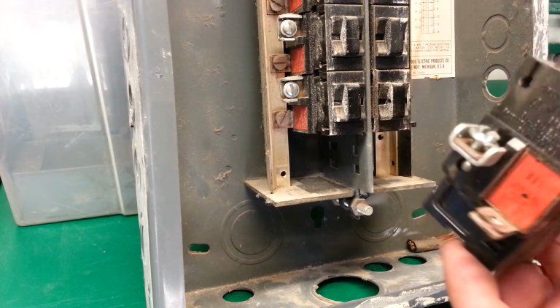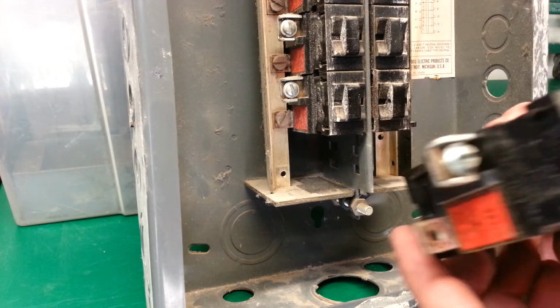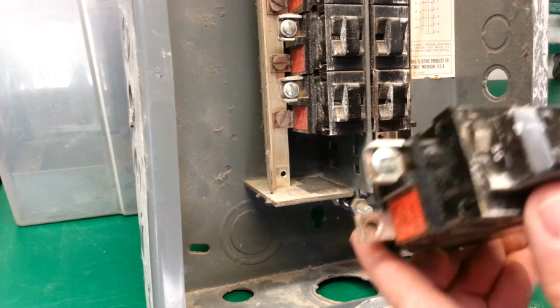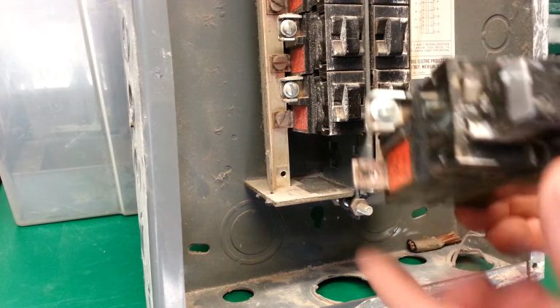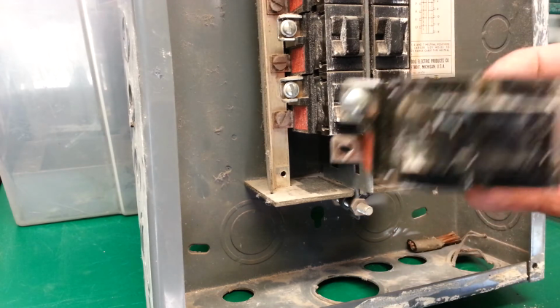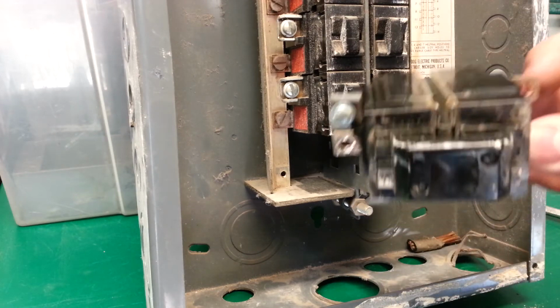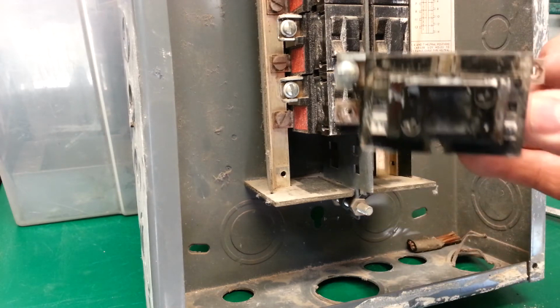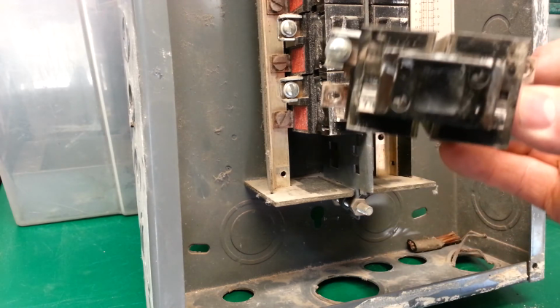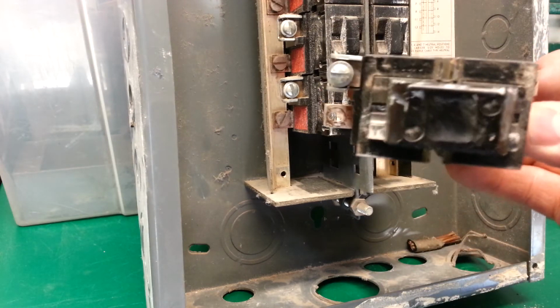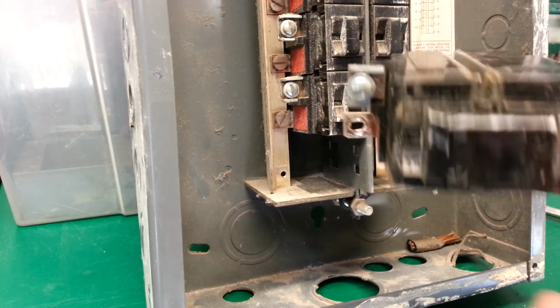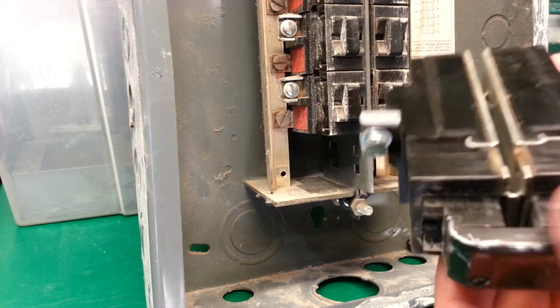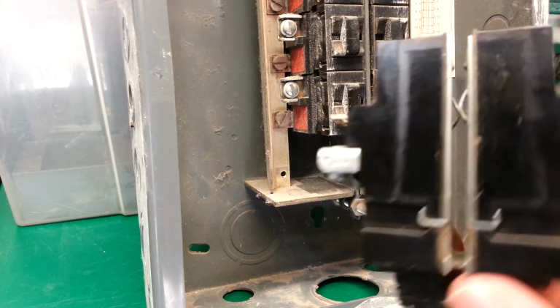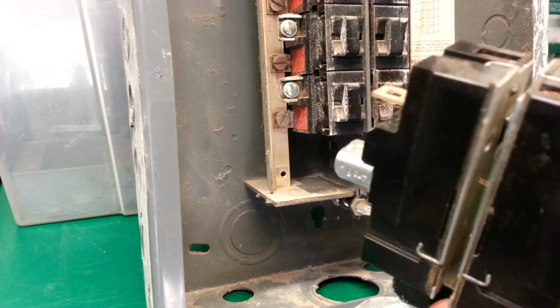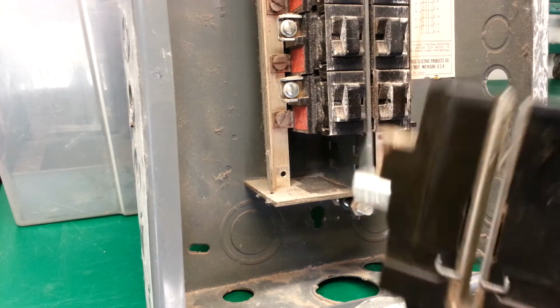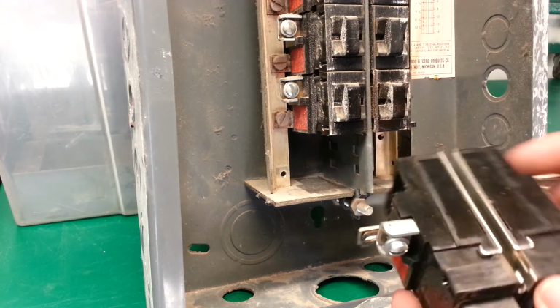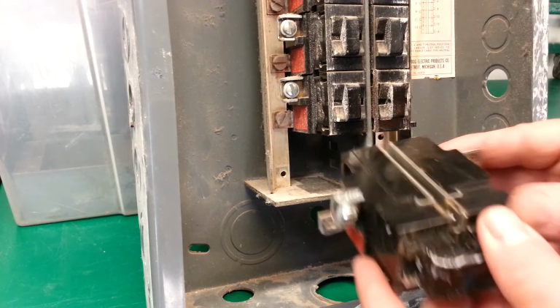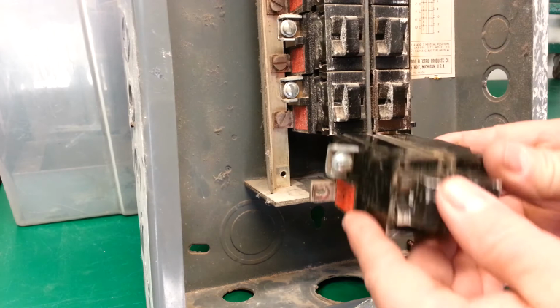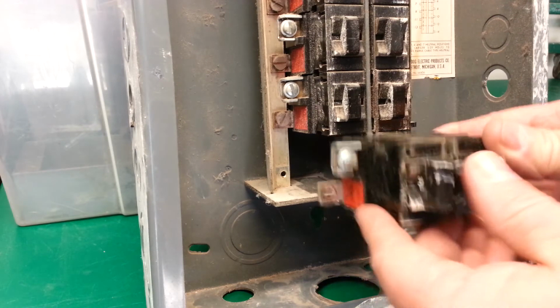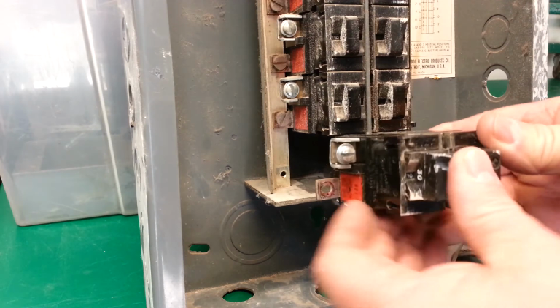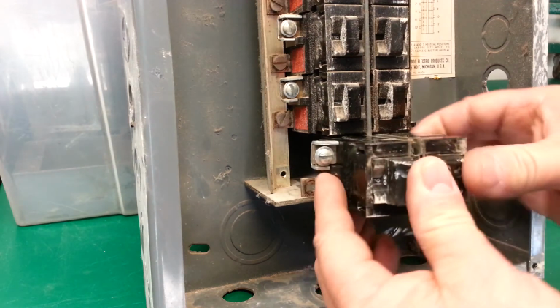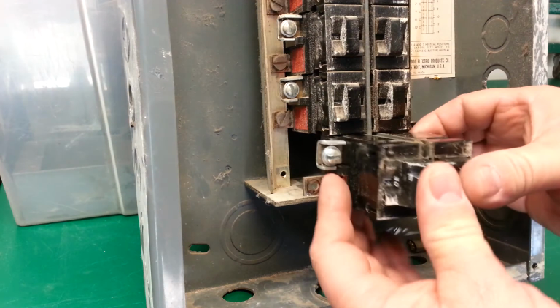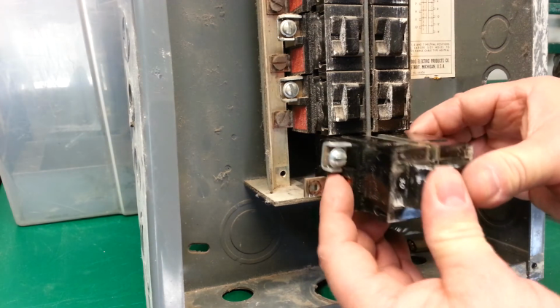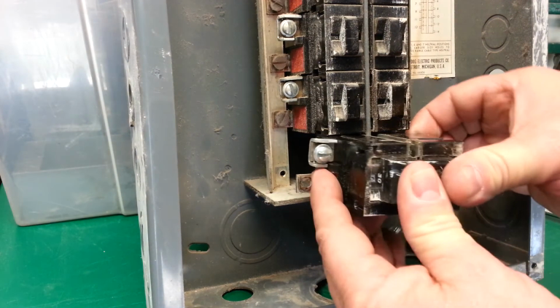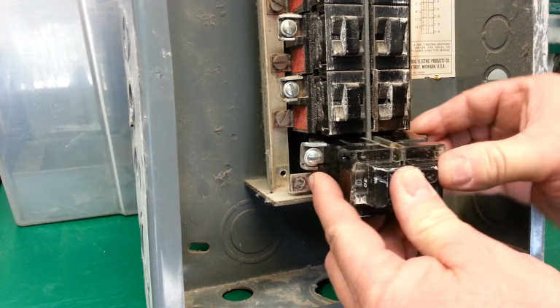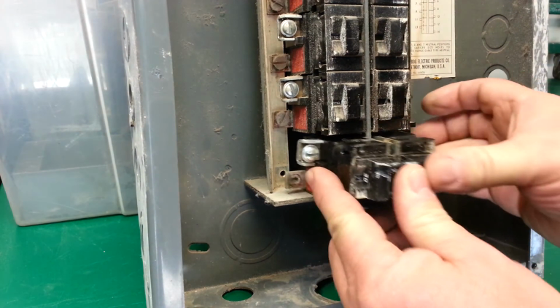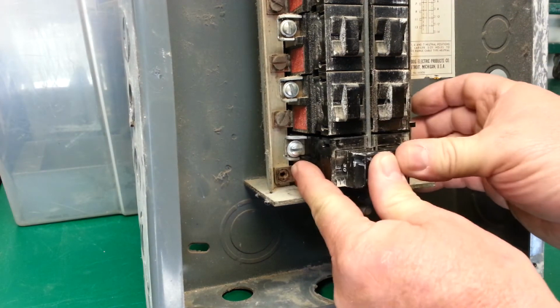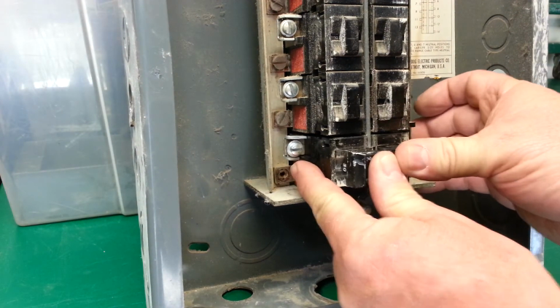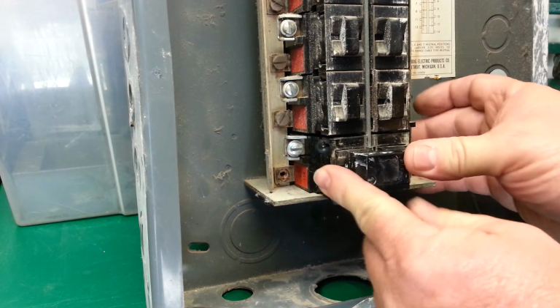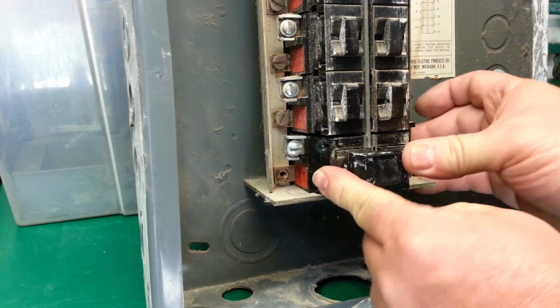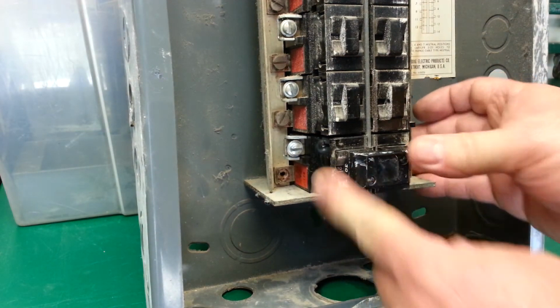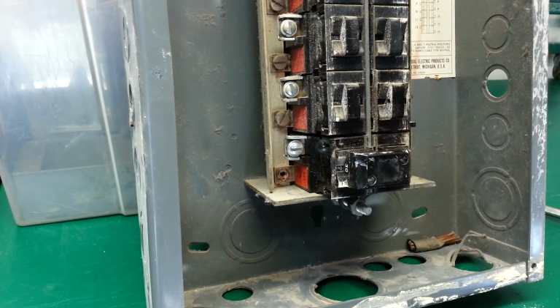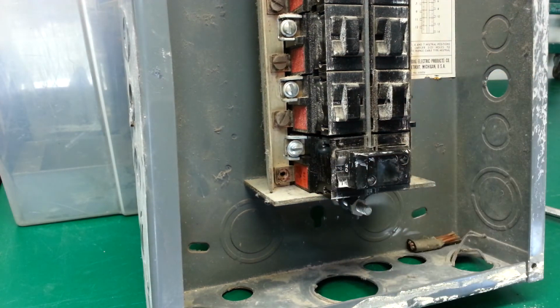There are a couple of ears in the center that snap over the bar, so you pull those out — and there you have it. There's your breaker; it's a Pushmatic style. Then you can replace it with a new one, or whatever you need to do. That is how you do it.